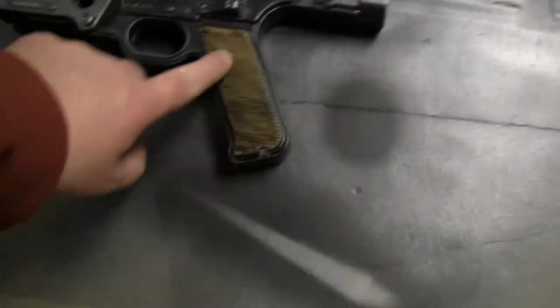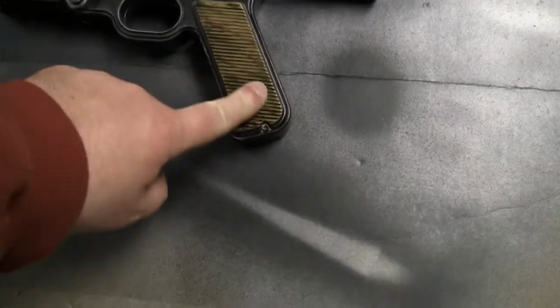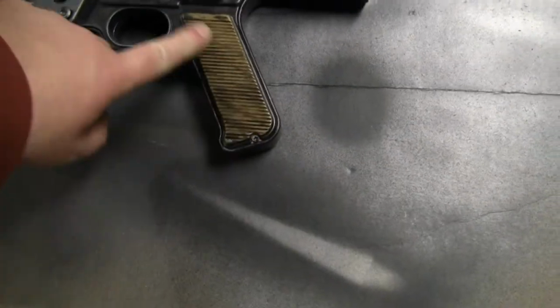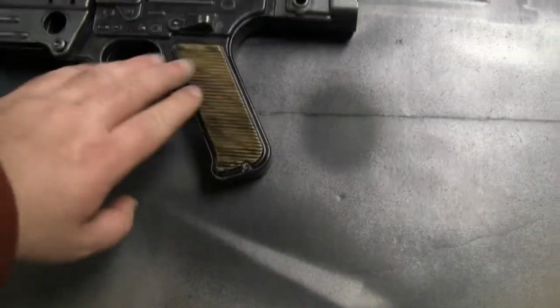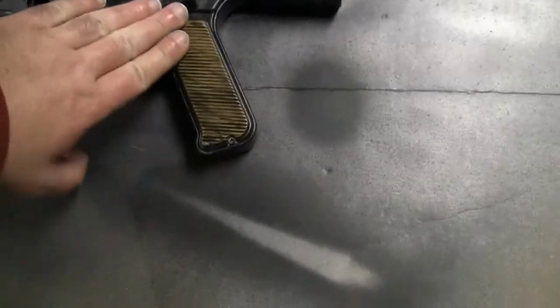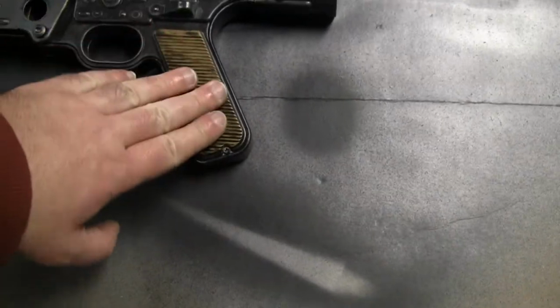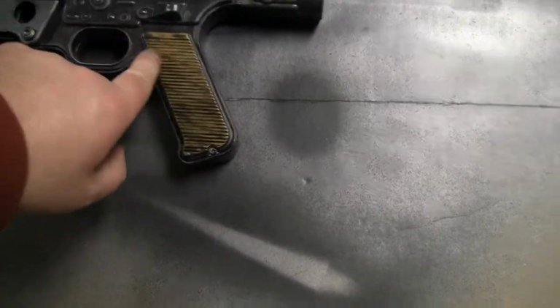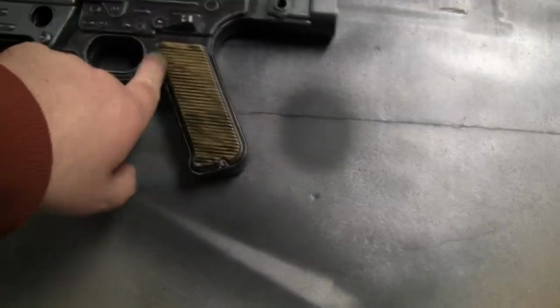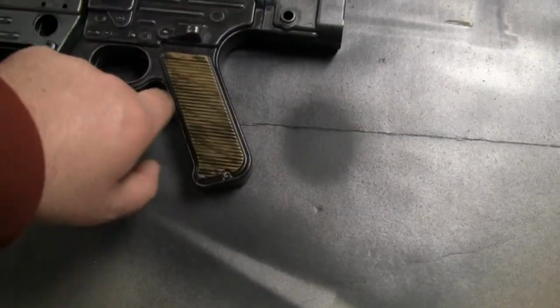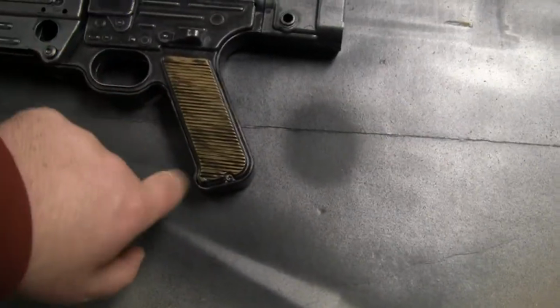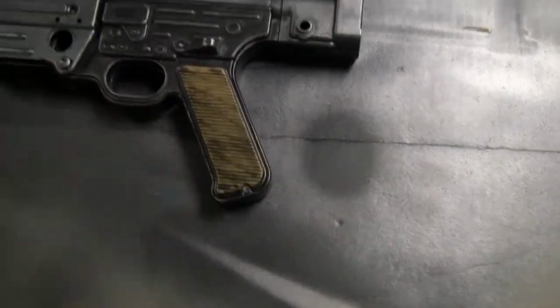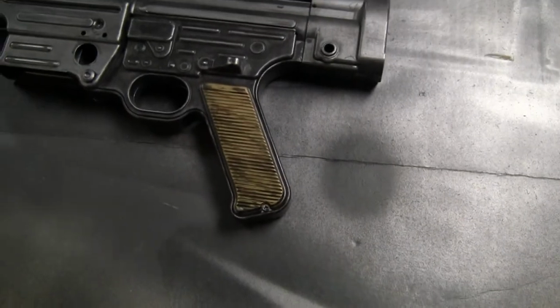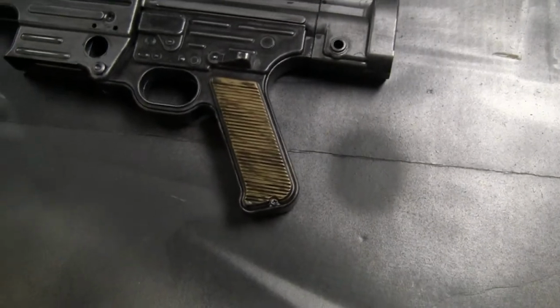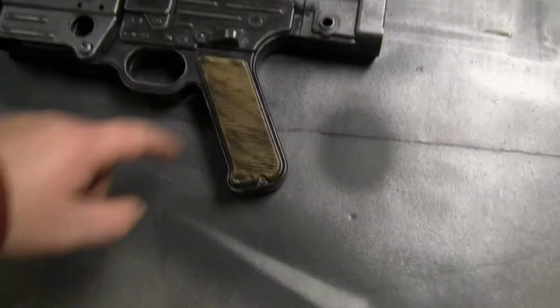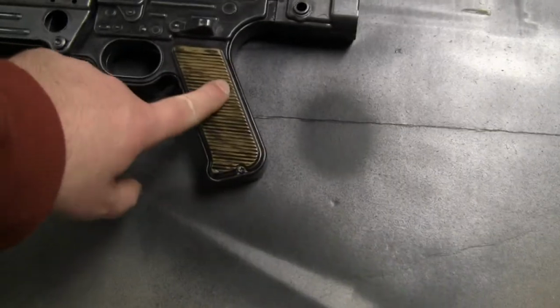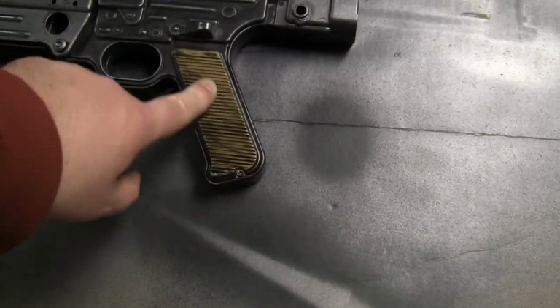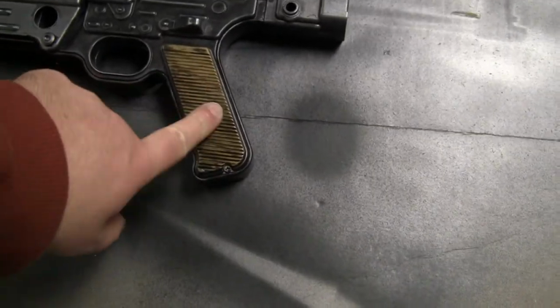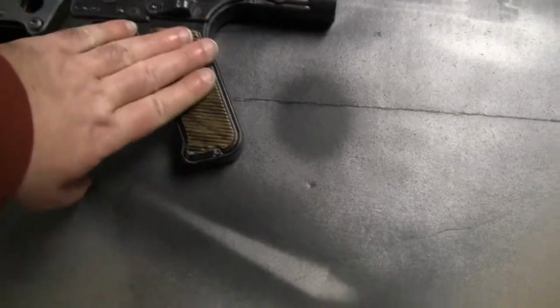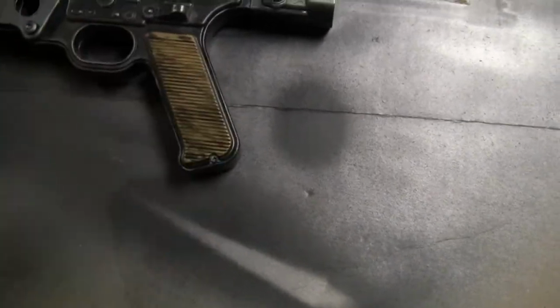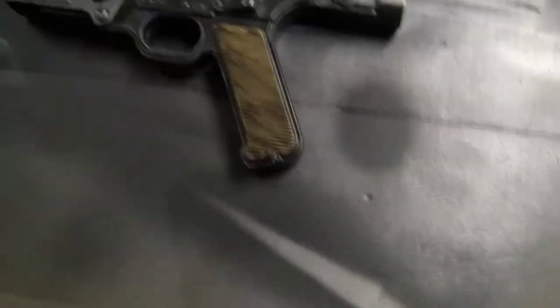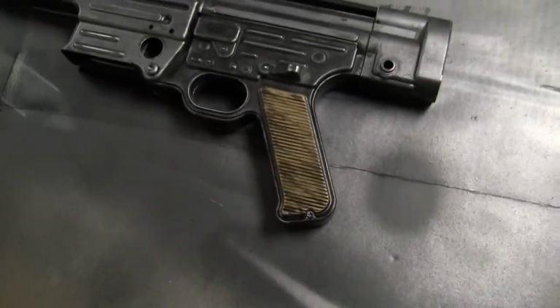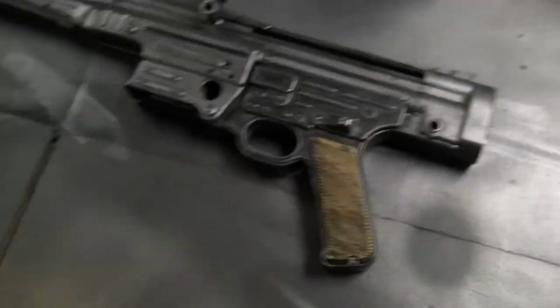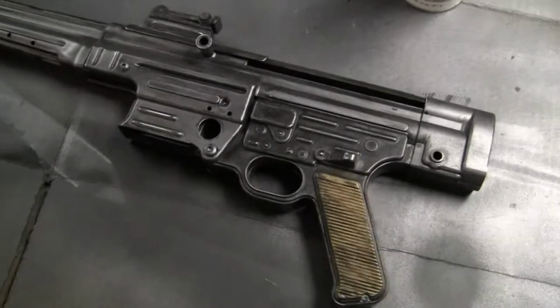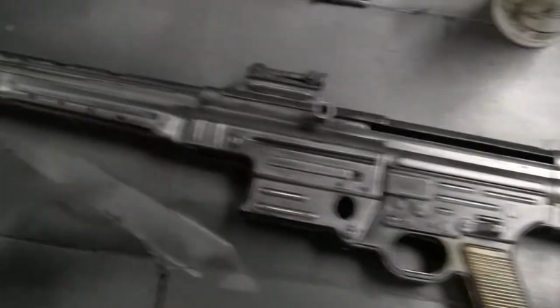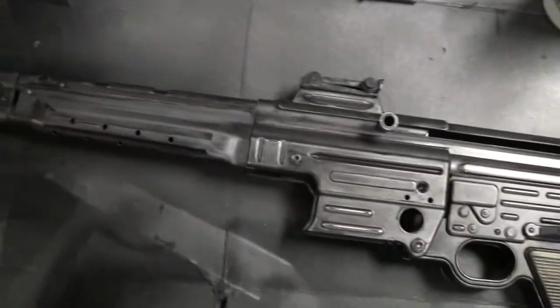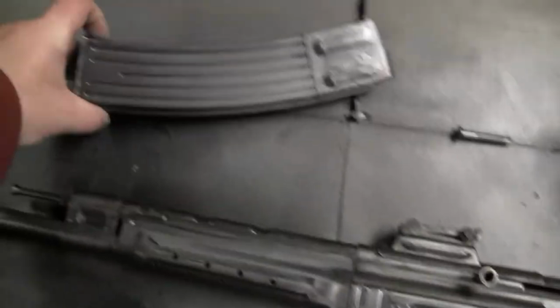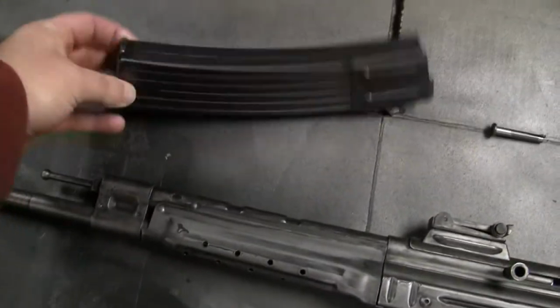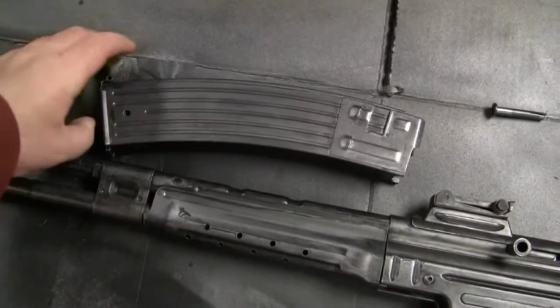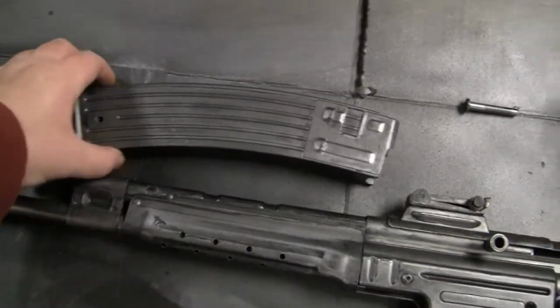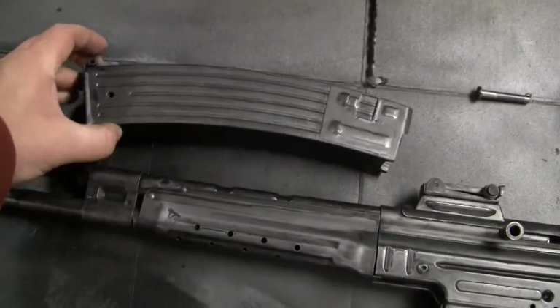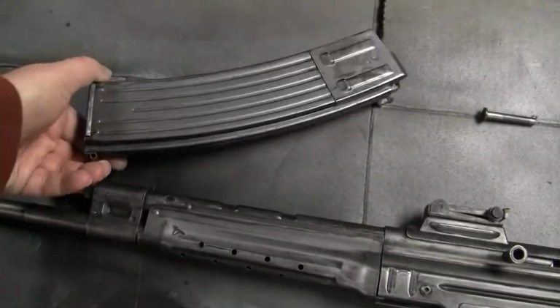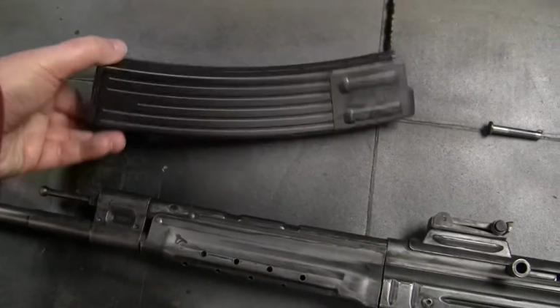I painted the wood parts with Tamiya wood color and put a few little lines of dark brown in there, then washed it over with black as well. The magazine also got a wash on it.